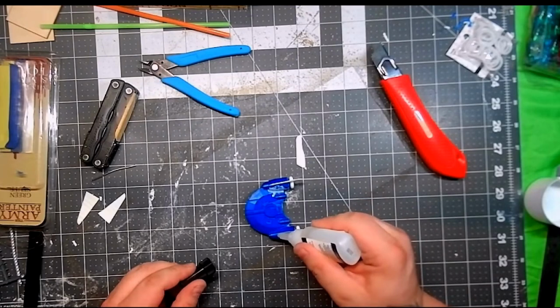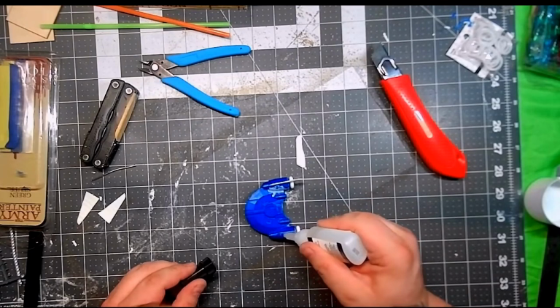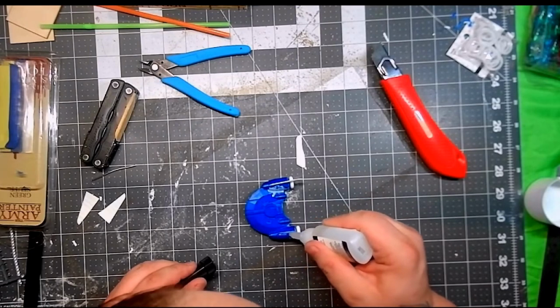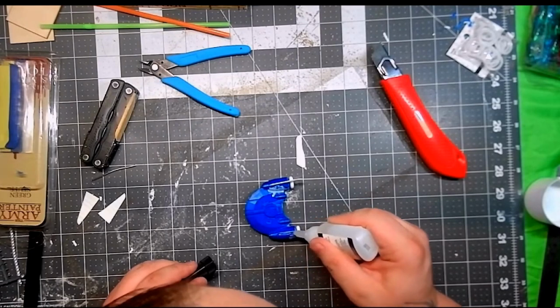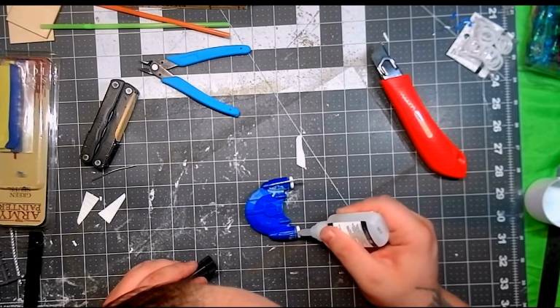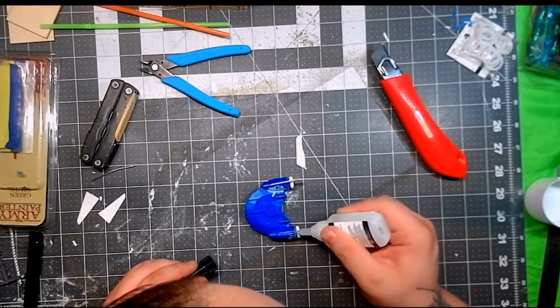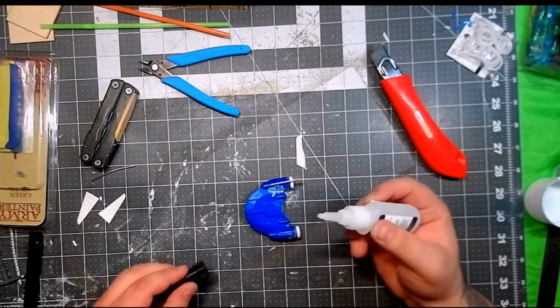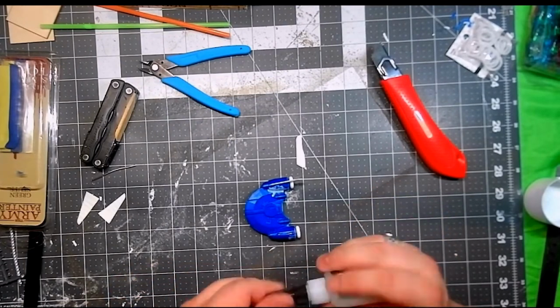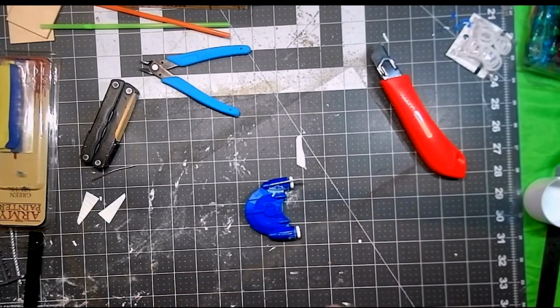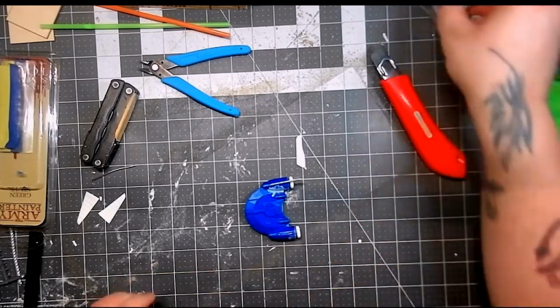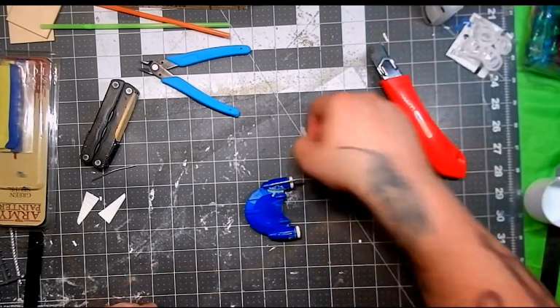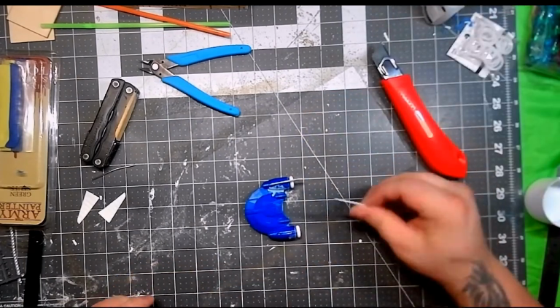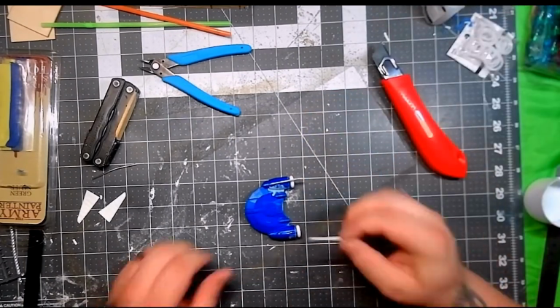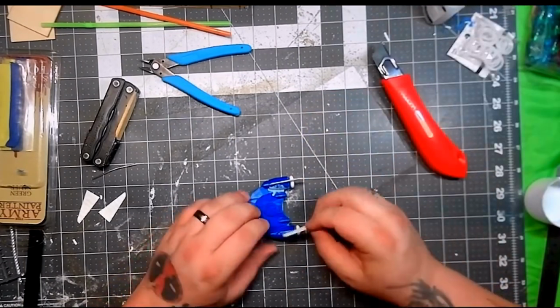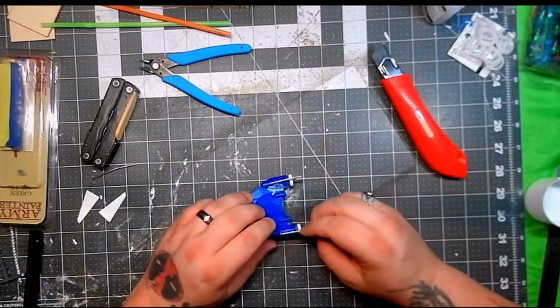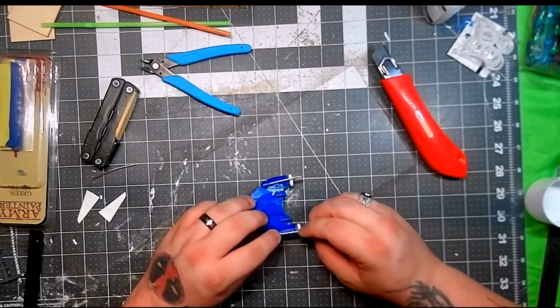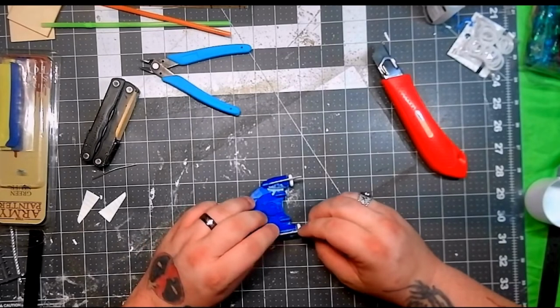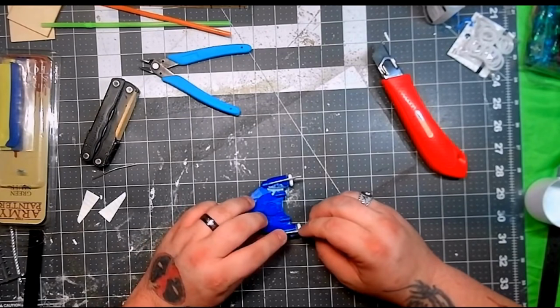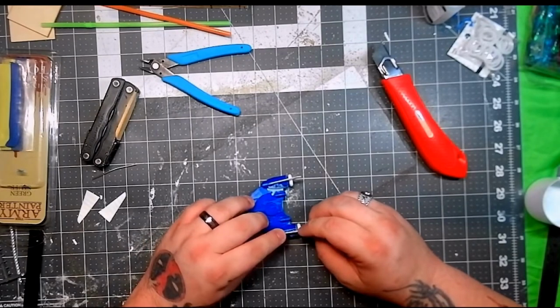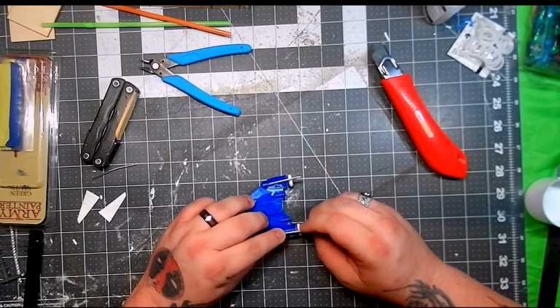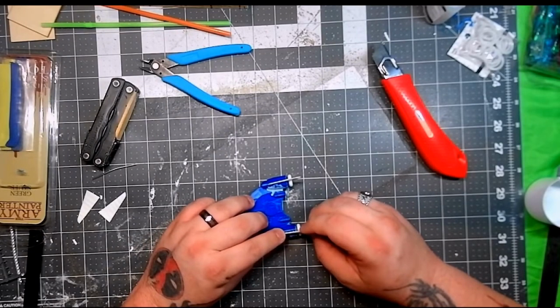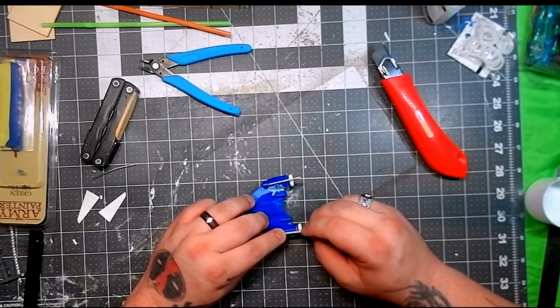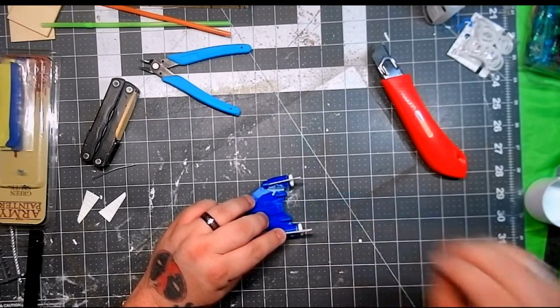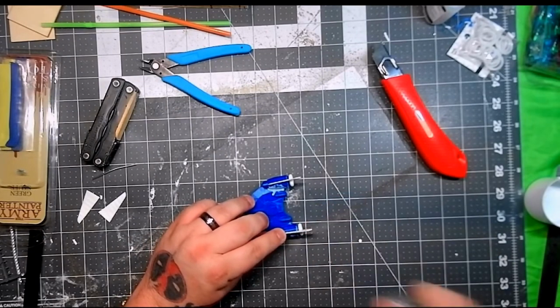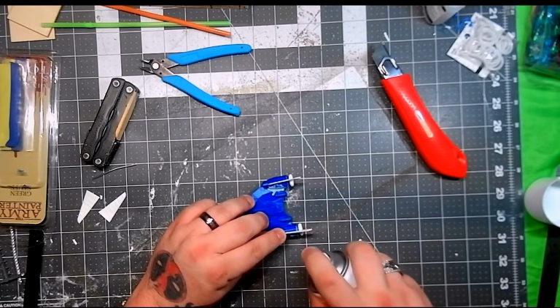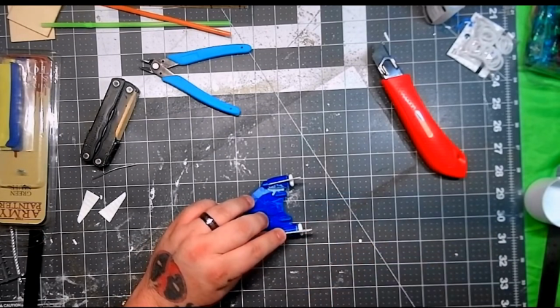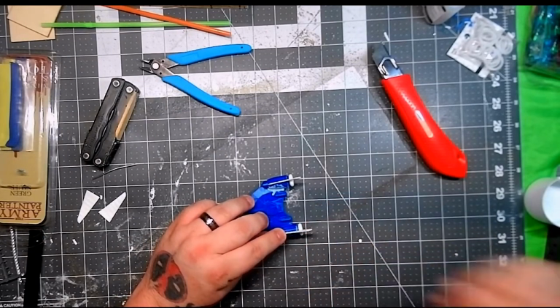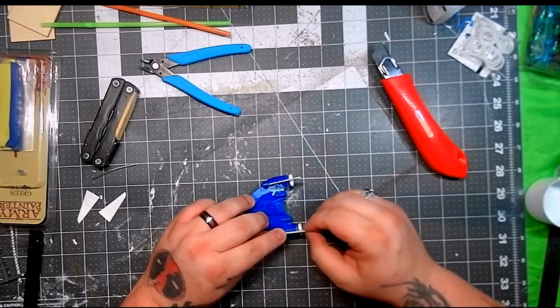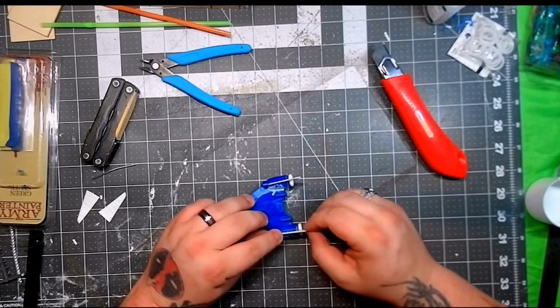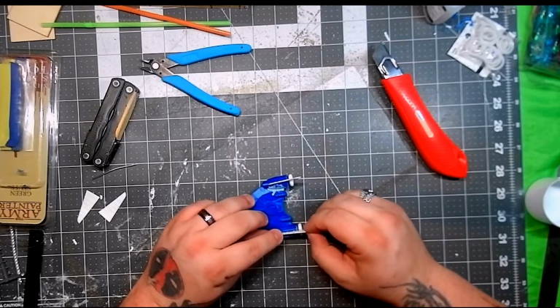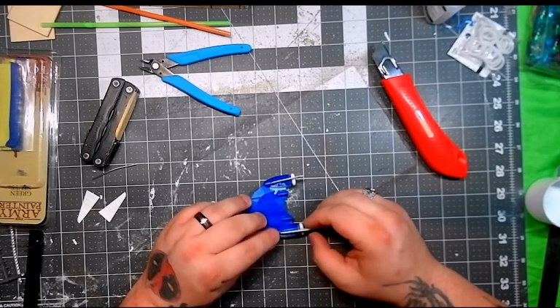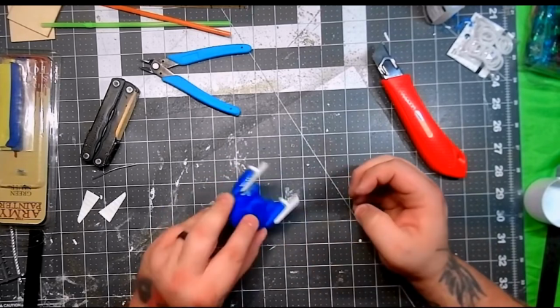I had to go back and reposition one of them after the fact, which meant I had to break the glue off and glue it again. But thus is the nature of the beast when it comes to kitbashing.